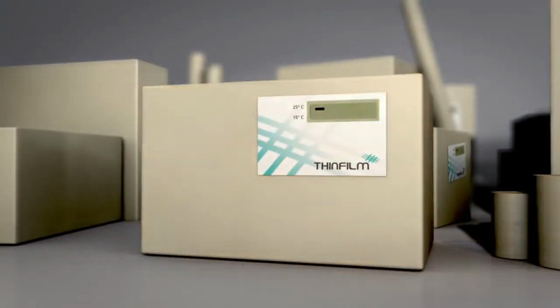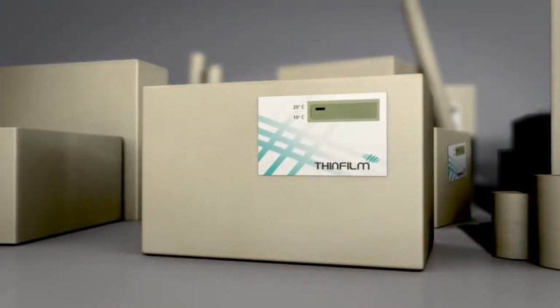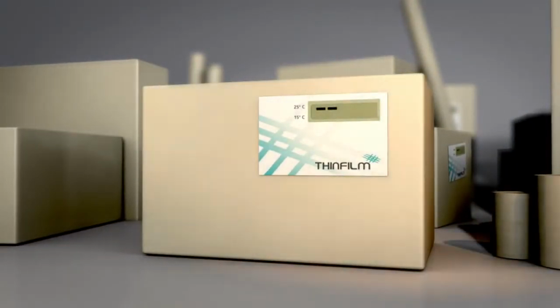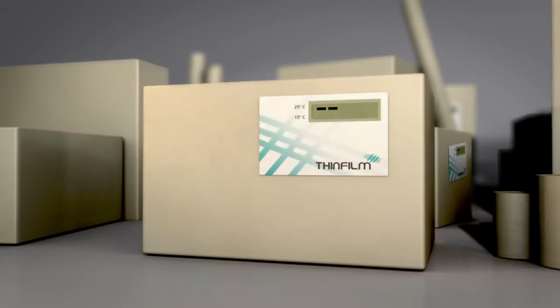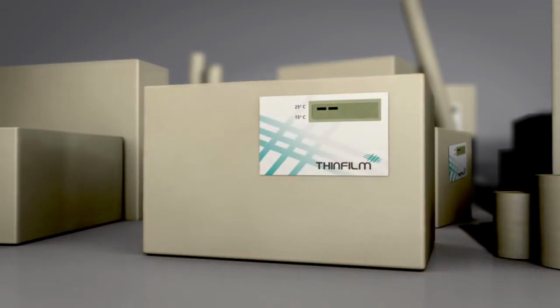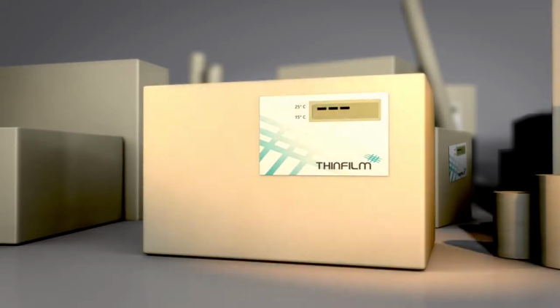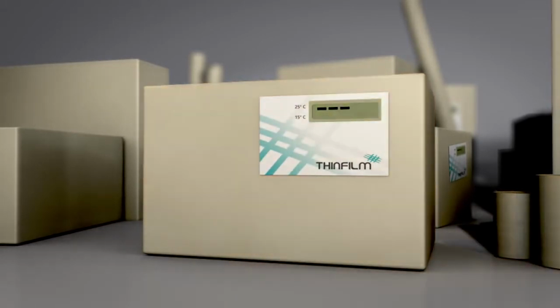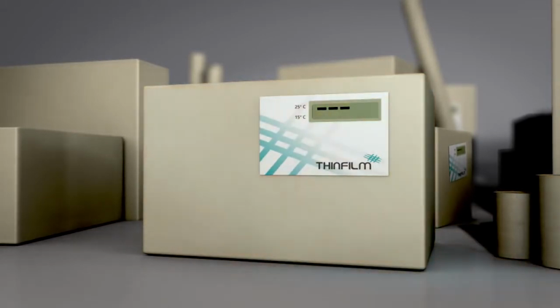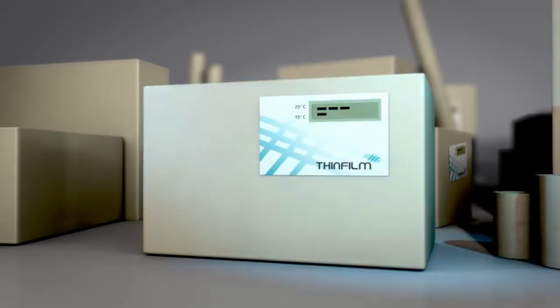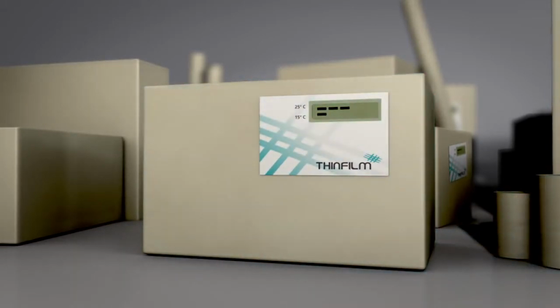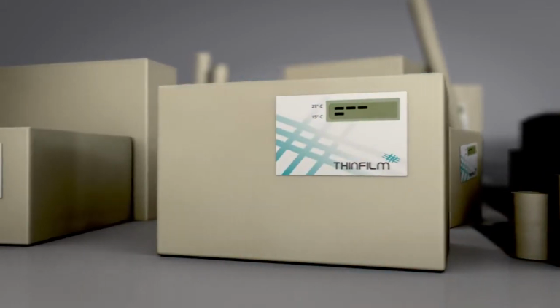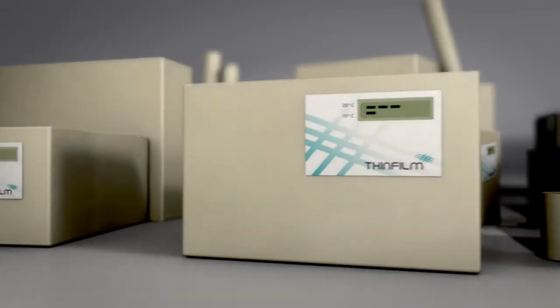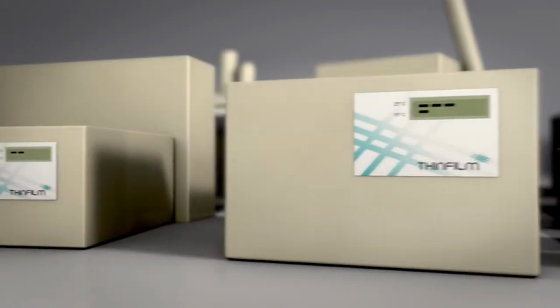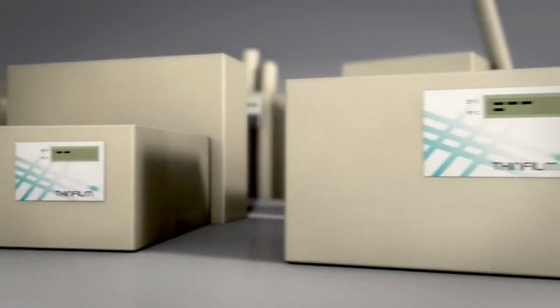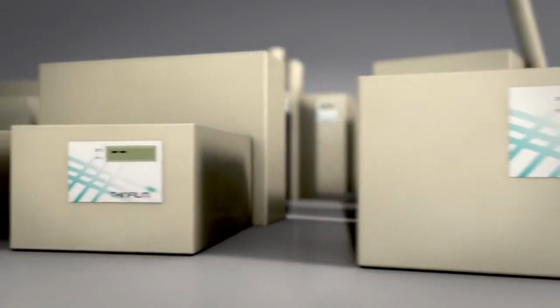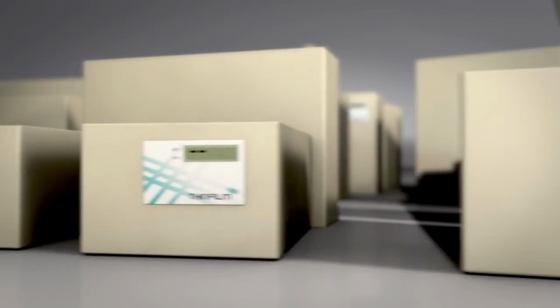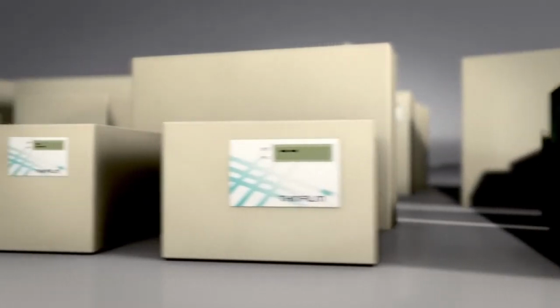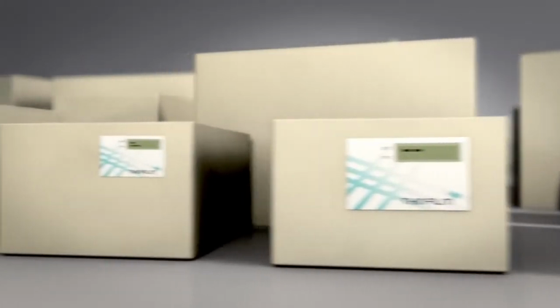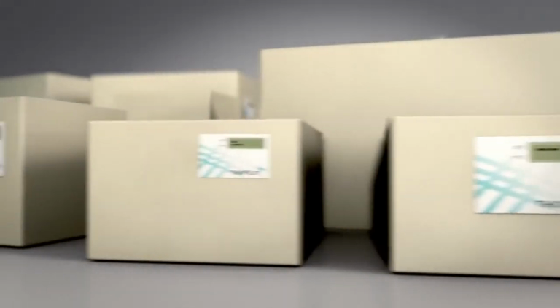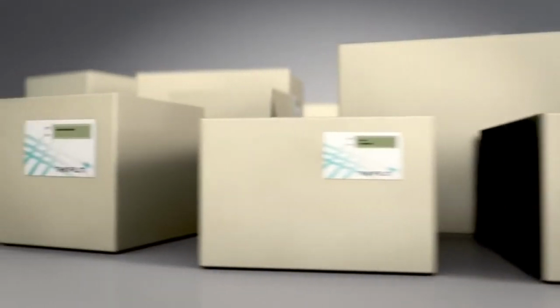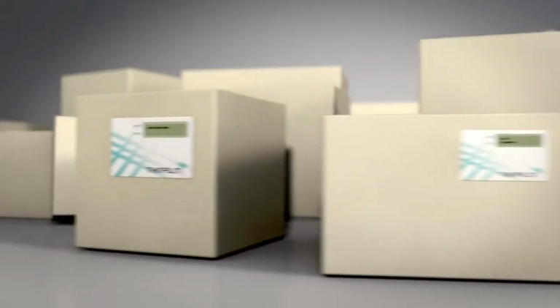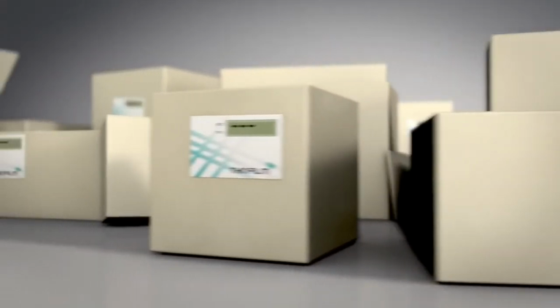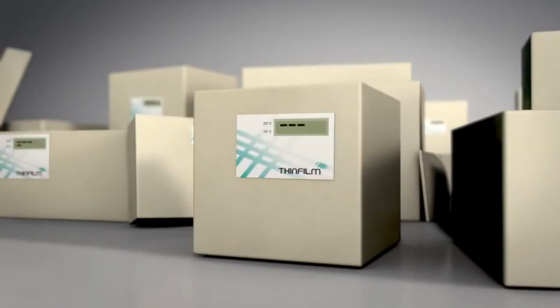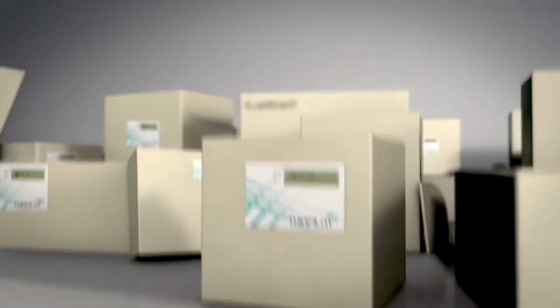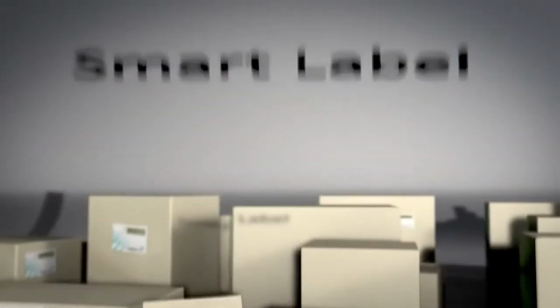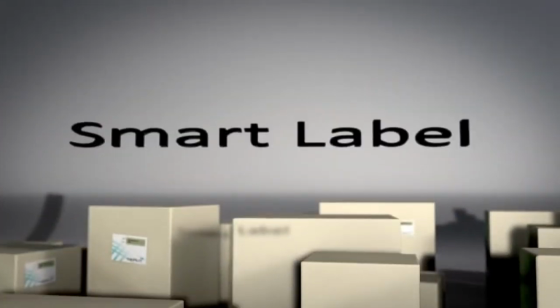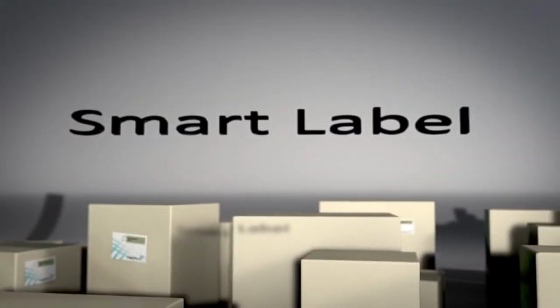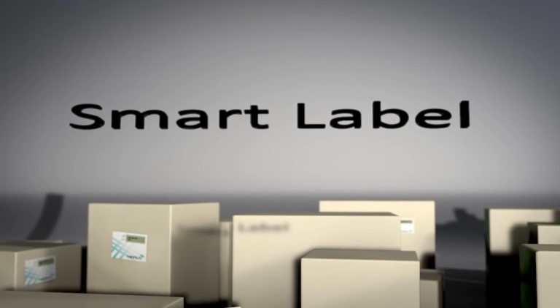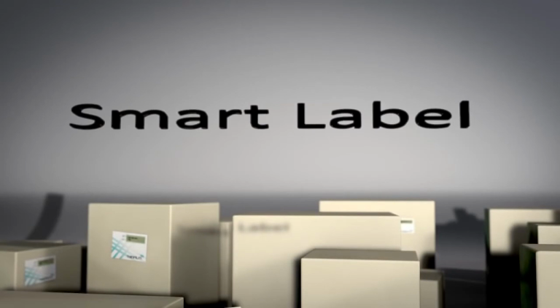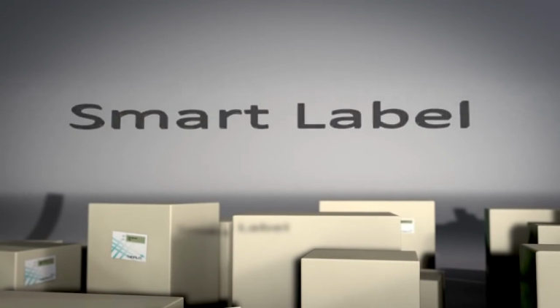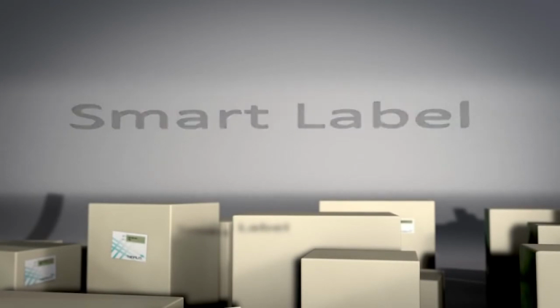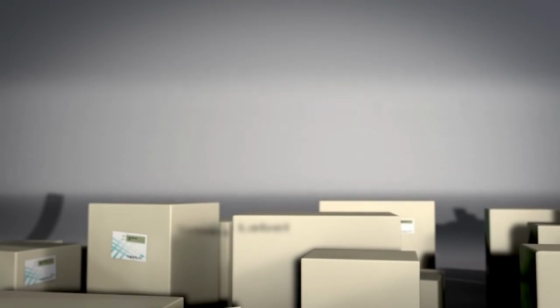Temperature changes can be detected, displayed and stored. Data on the Smart Label can be retrieved for at least 10 years. ThinFilm Smart Label — memory everywhere.